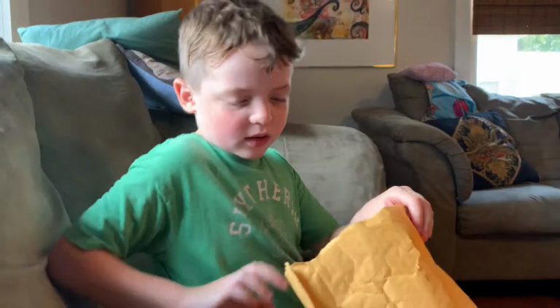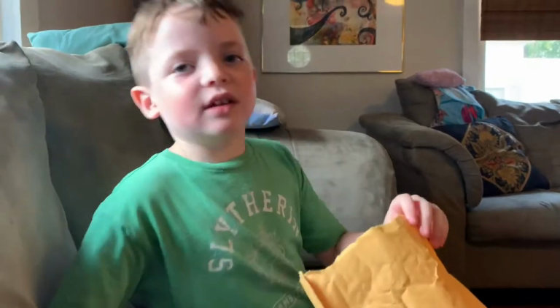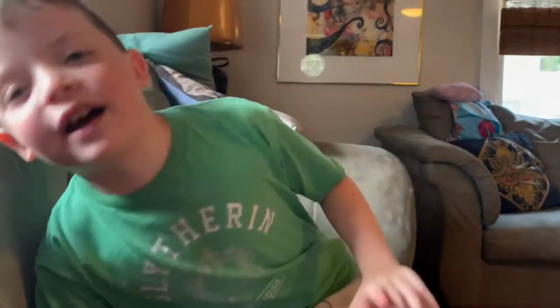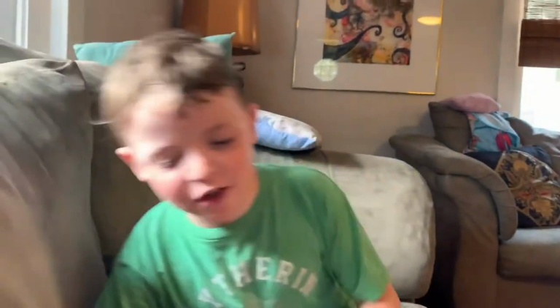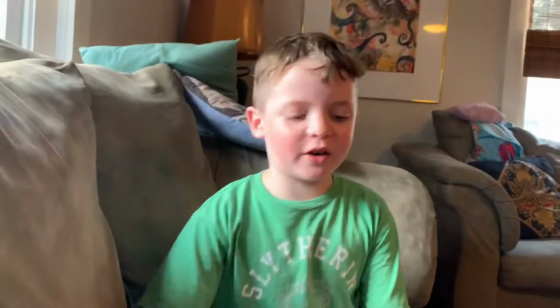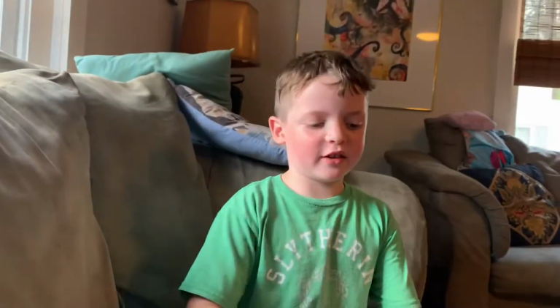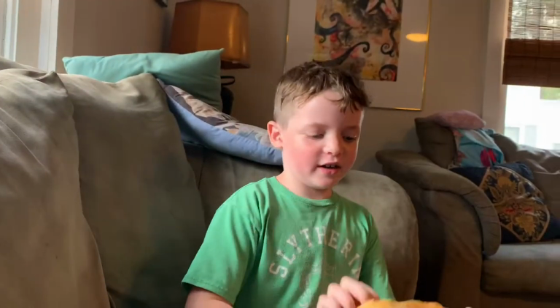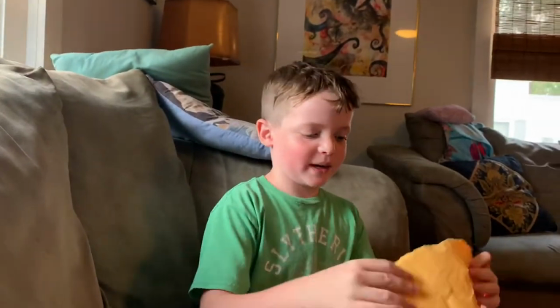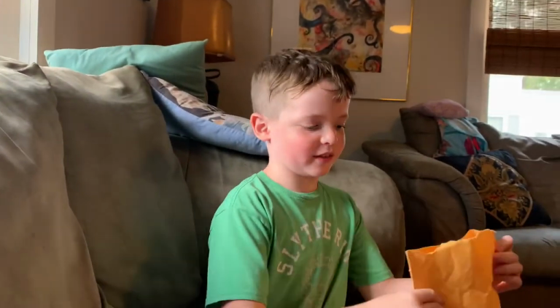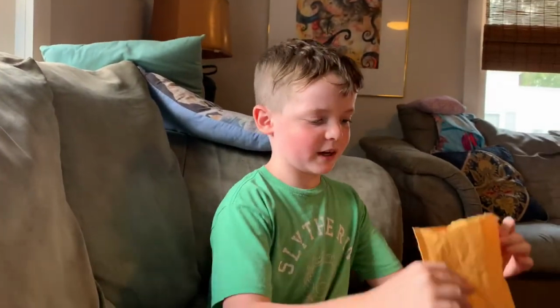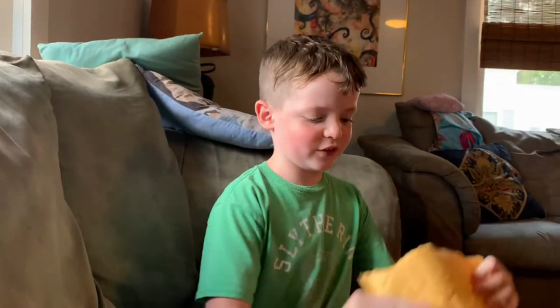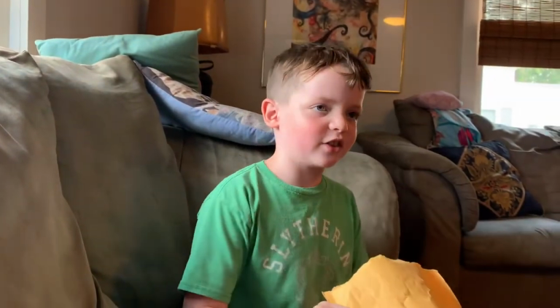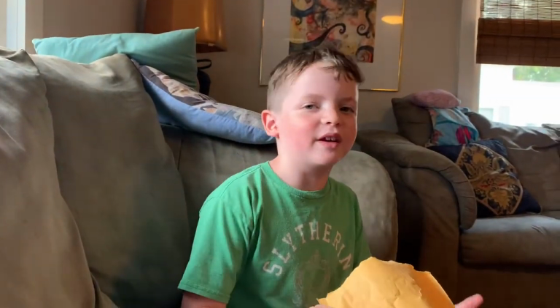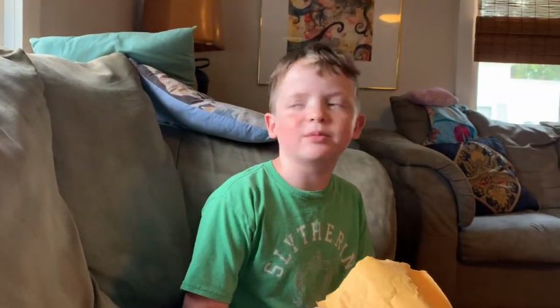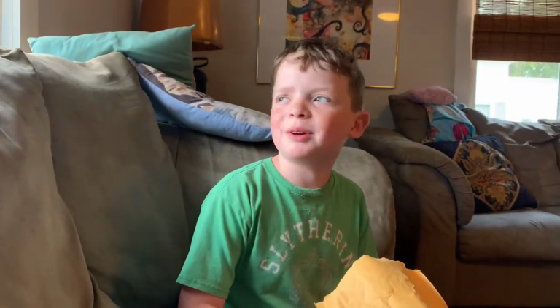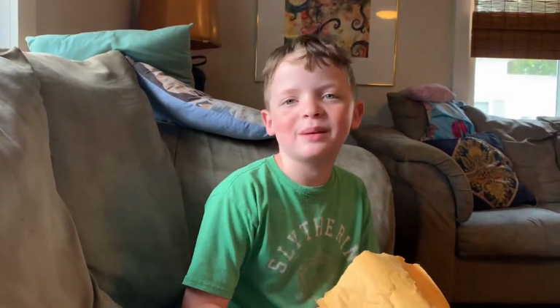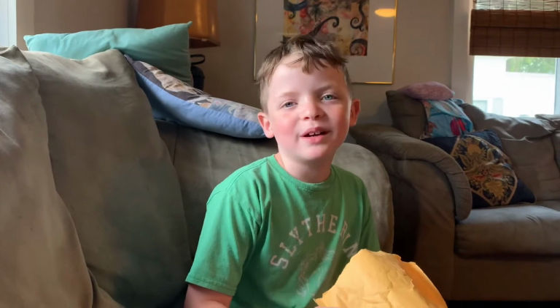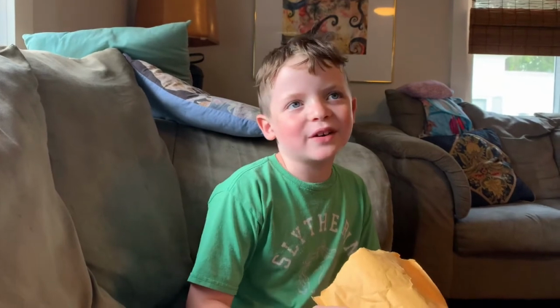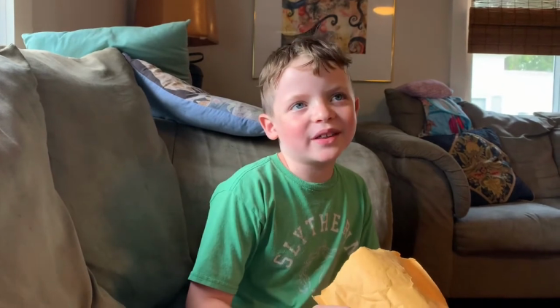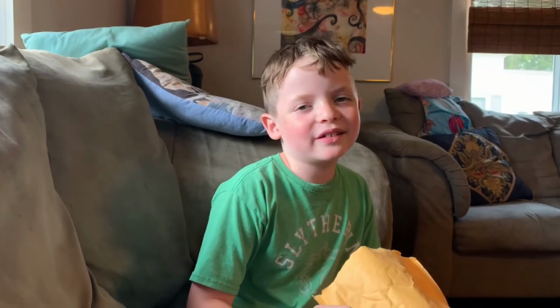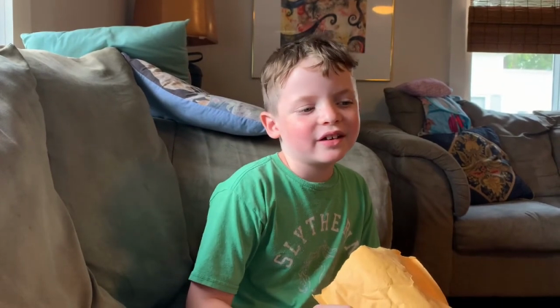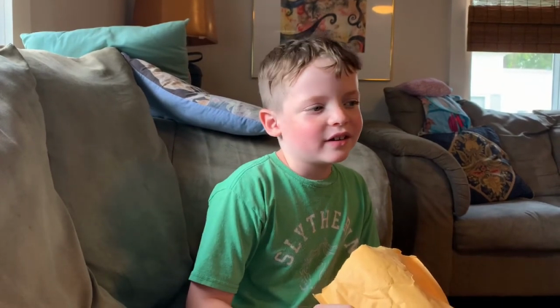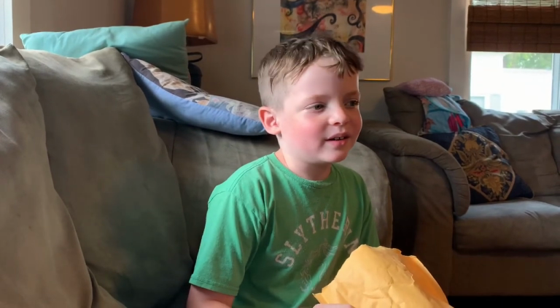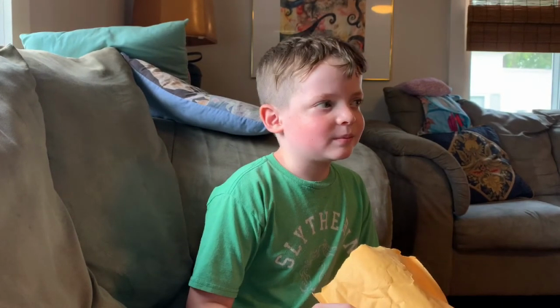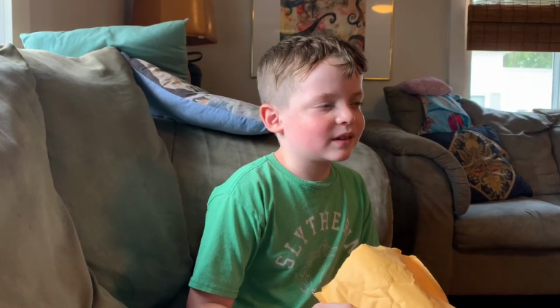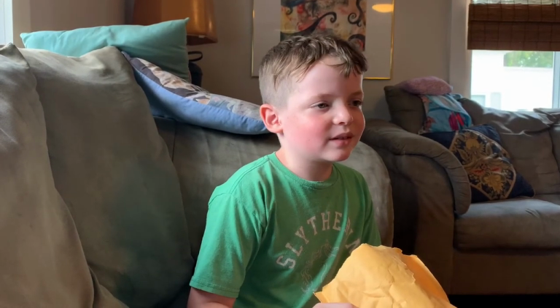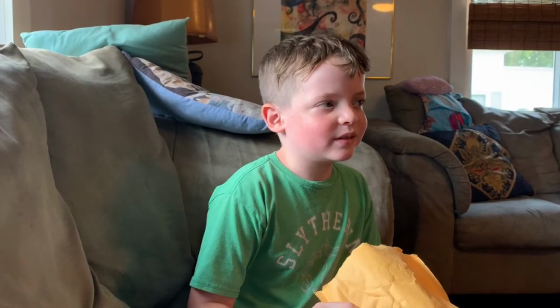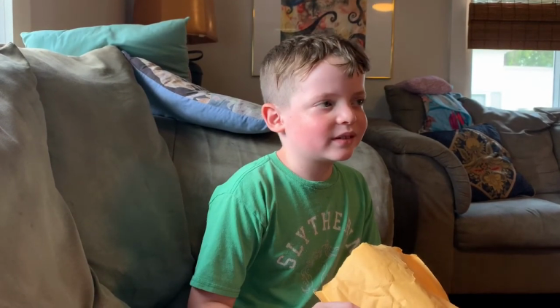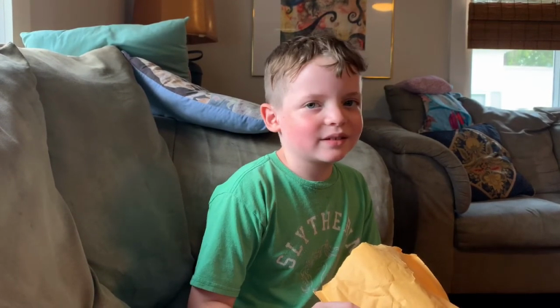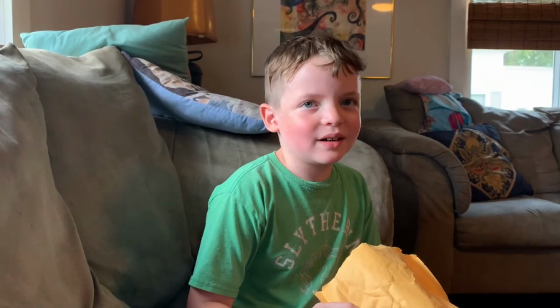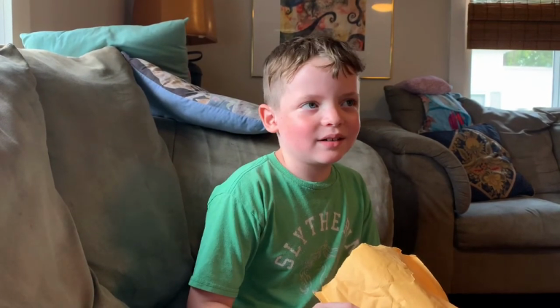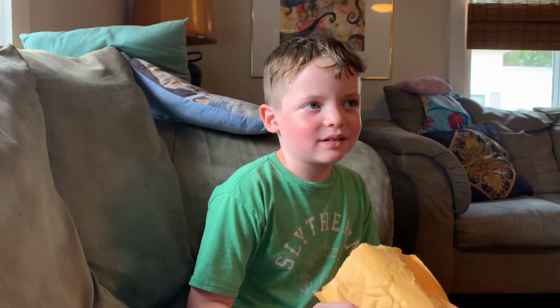Hi guys, we're Learn Fun with Henry, back with an unboxing video. Sorry we haven't really posted stuff for all the things we're doing.